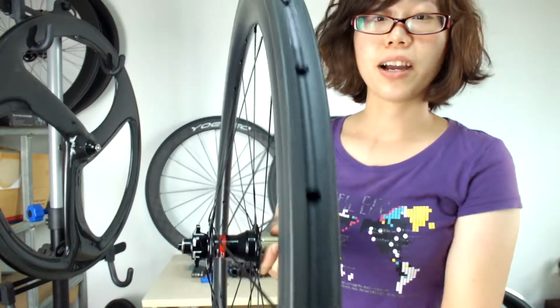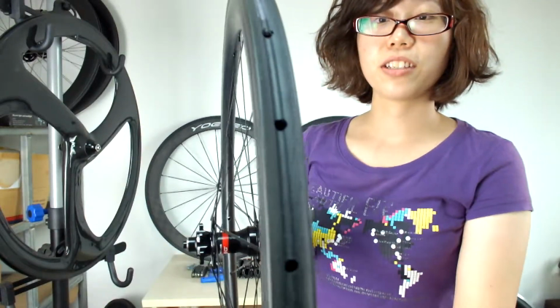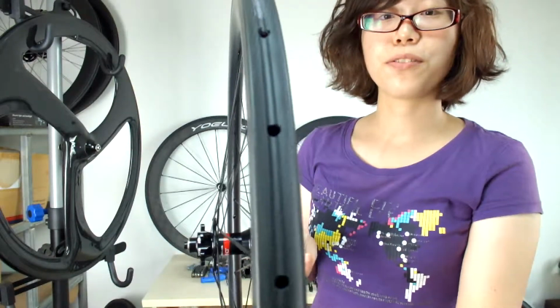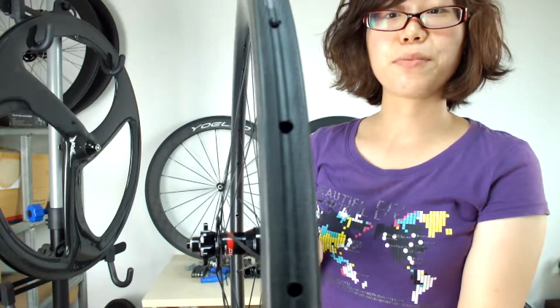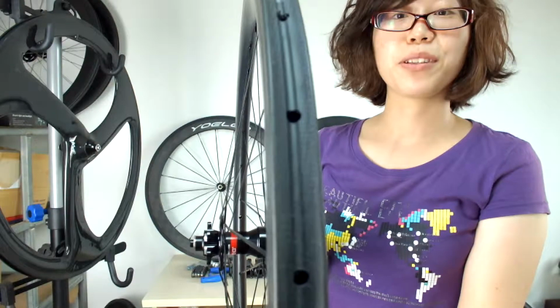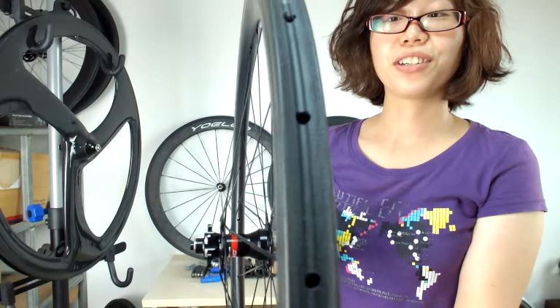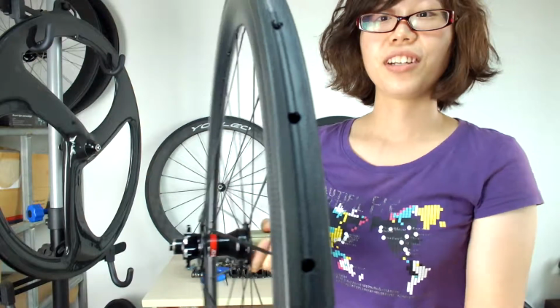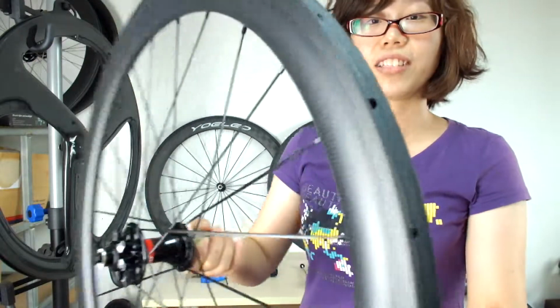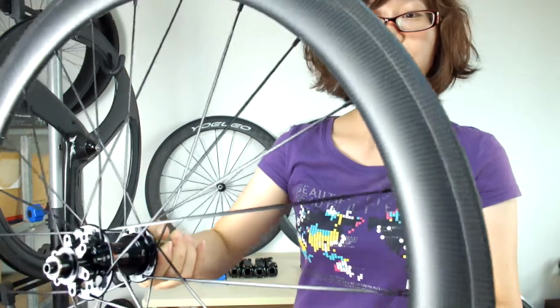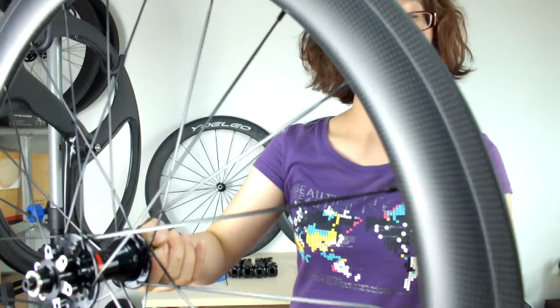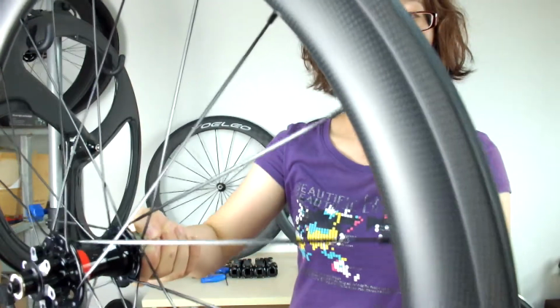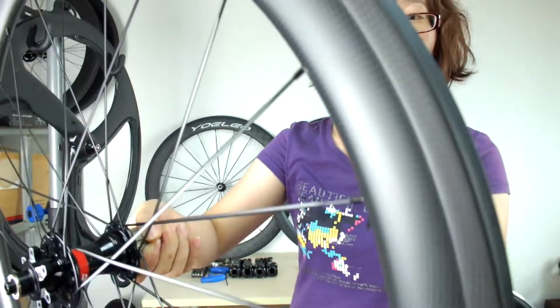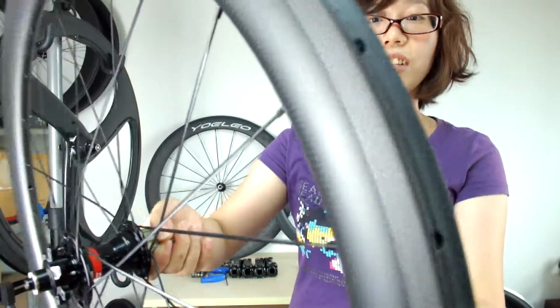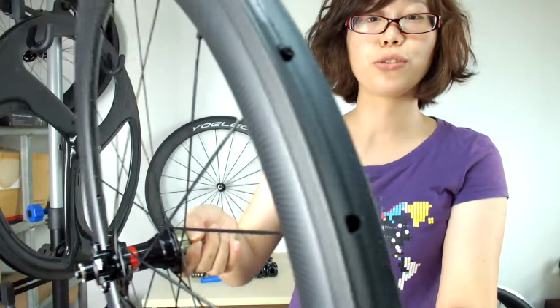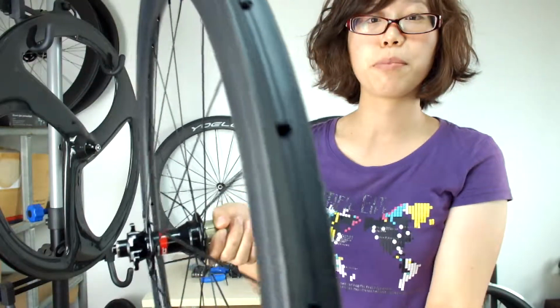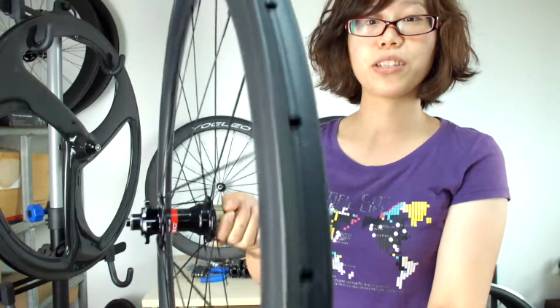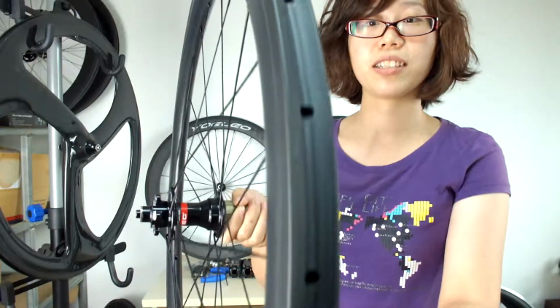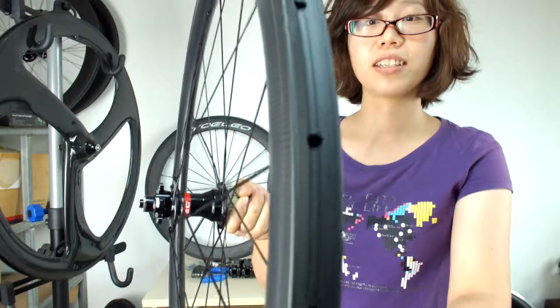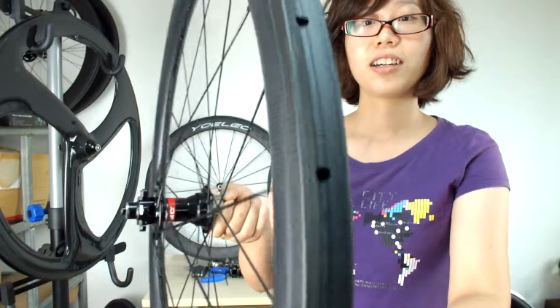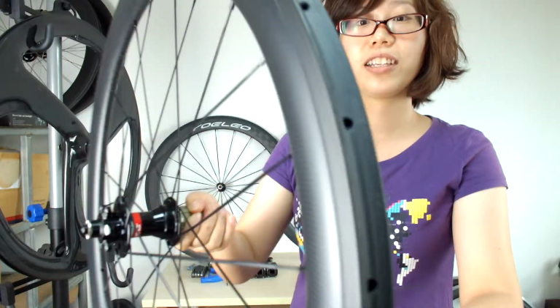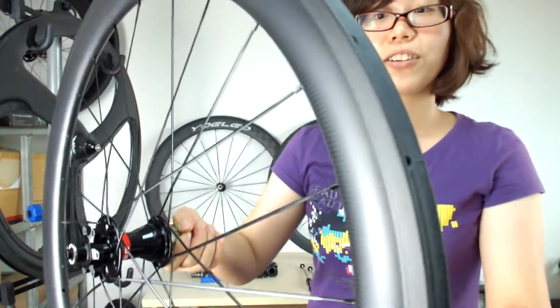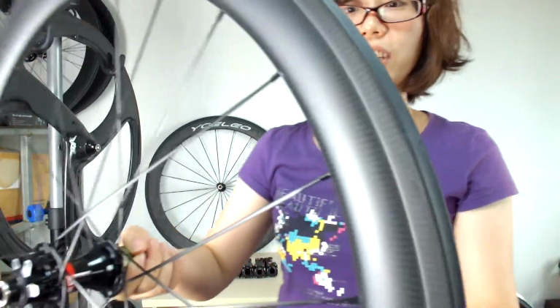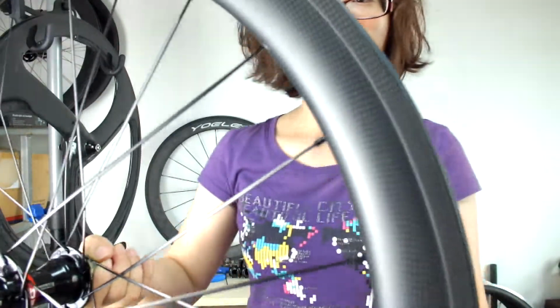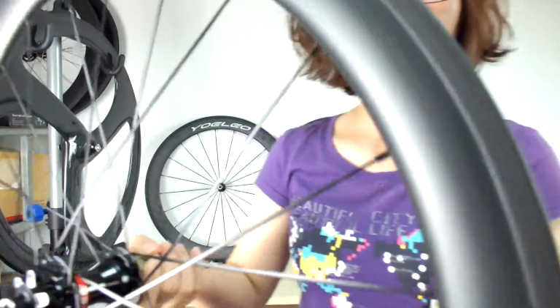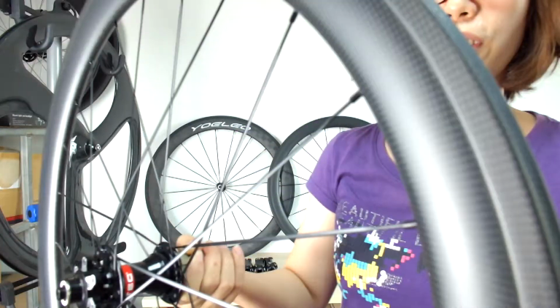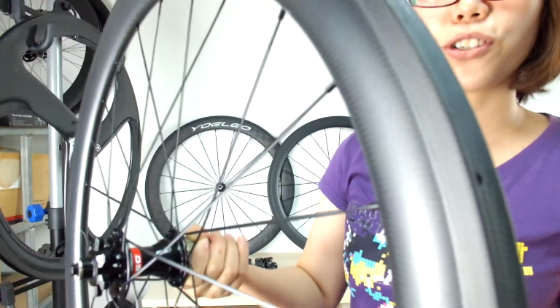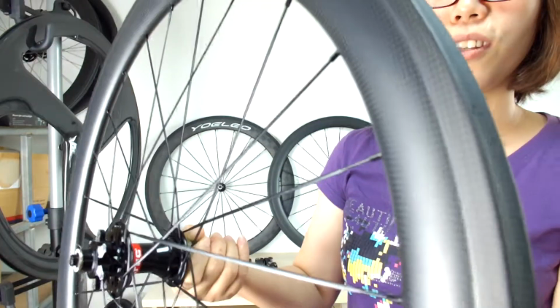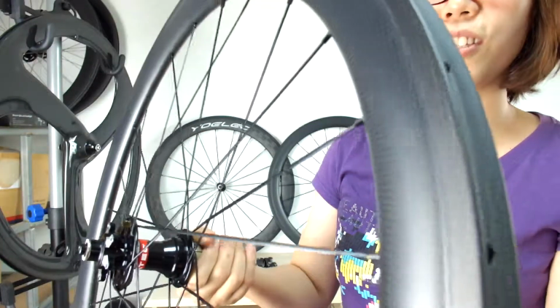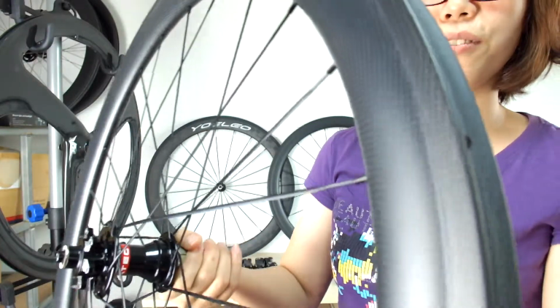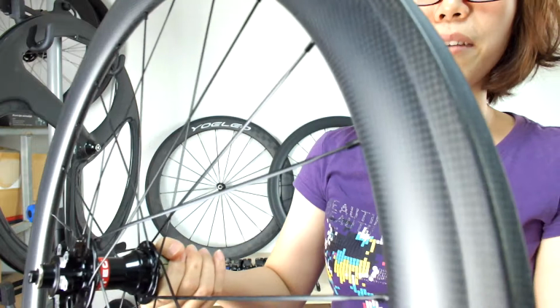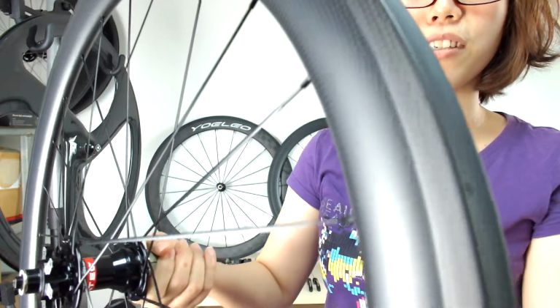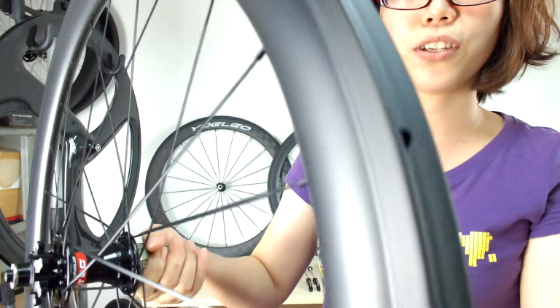The width is 25 millimeter and the depth 50 millimeter. It's a U-shape wheelset. You can see the carbon width and the finish — this is the 3K matte finish.